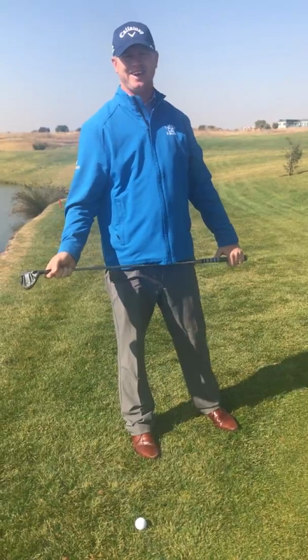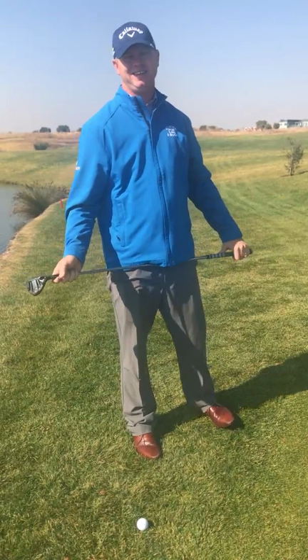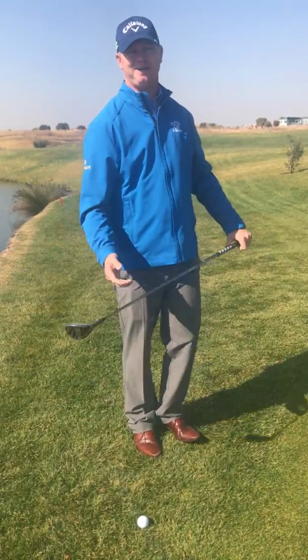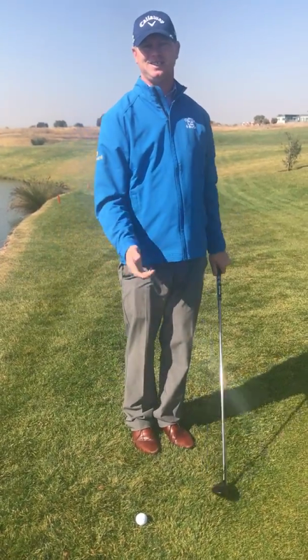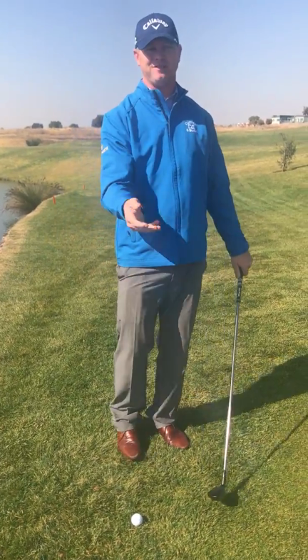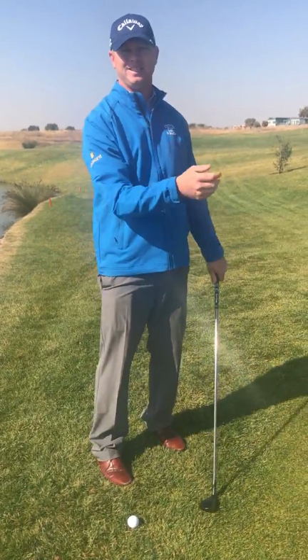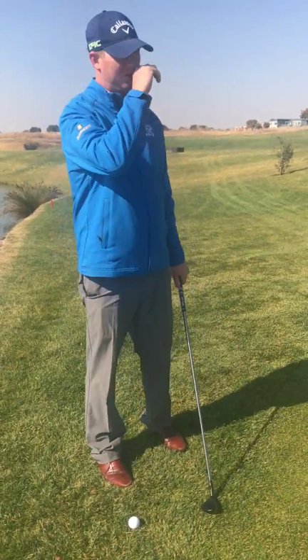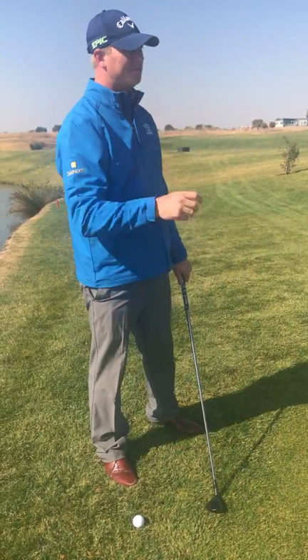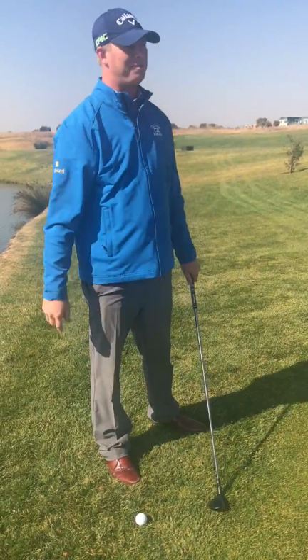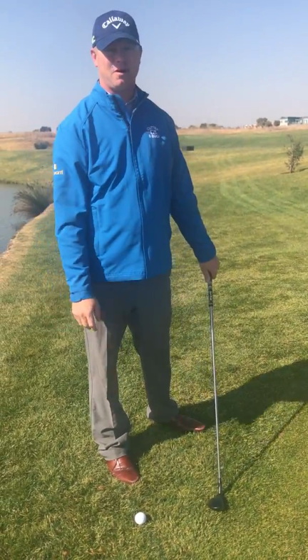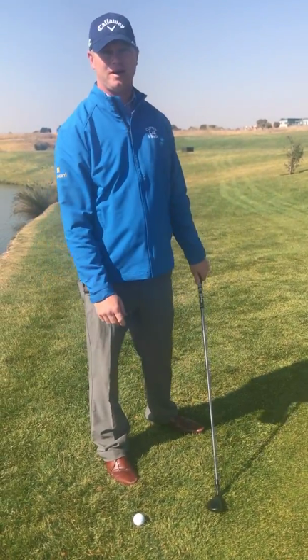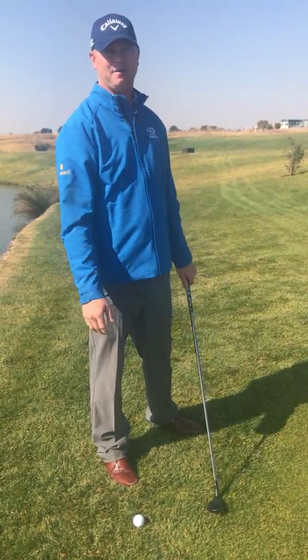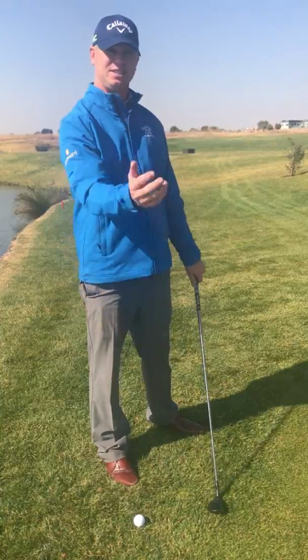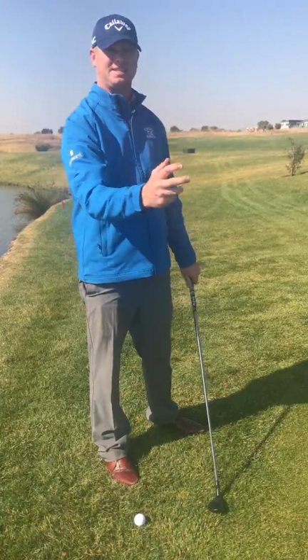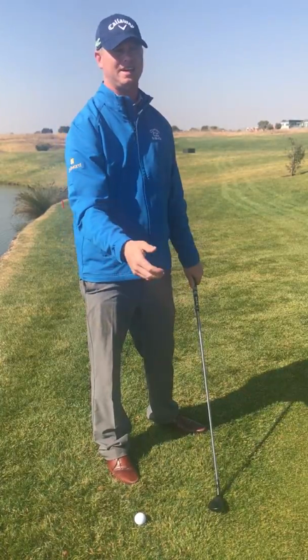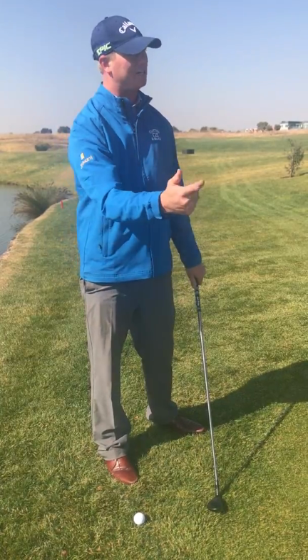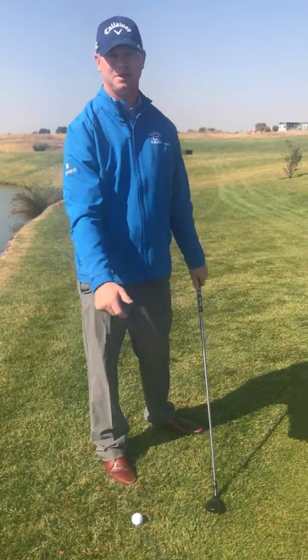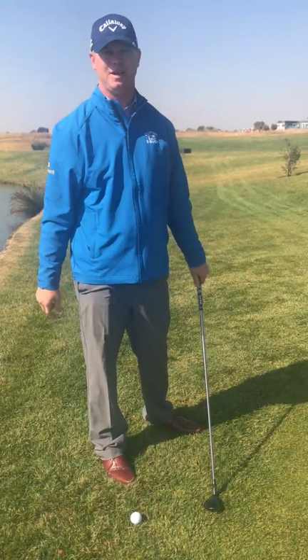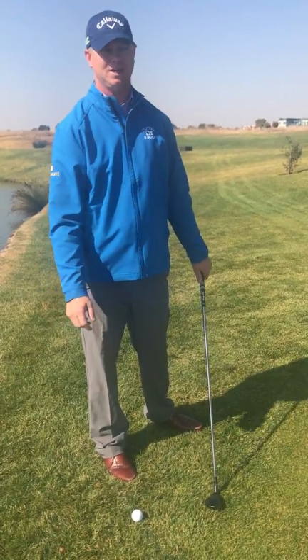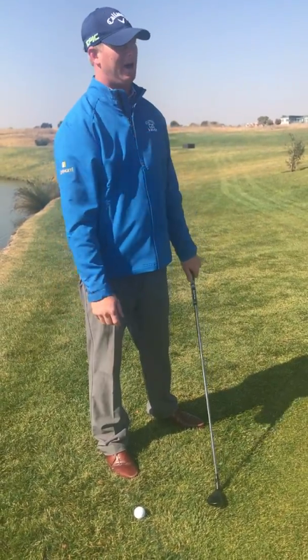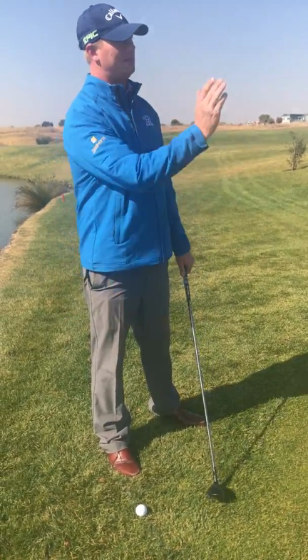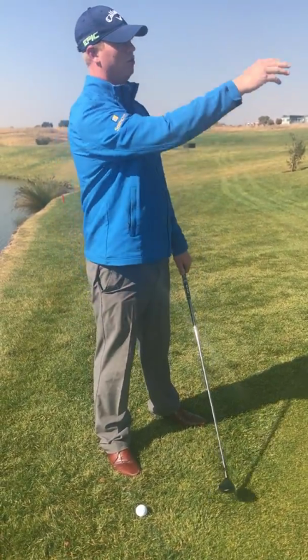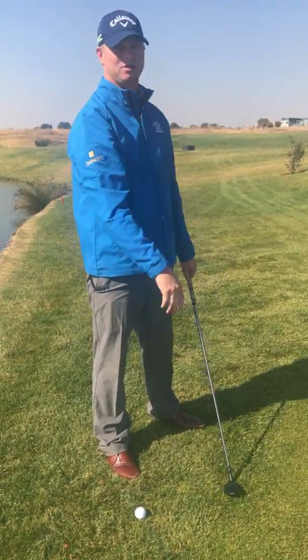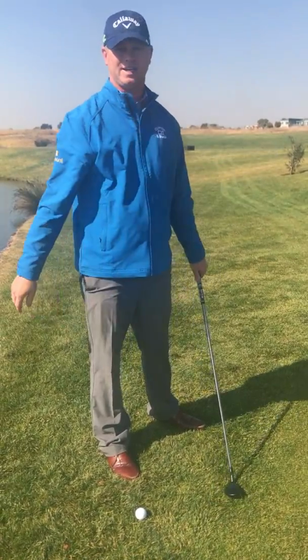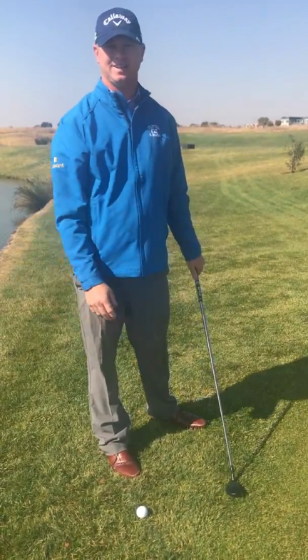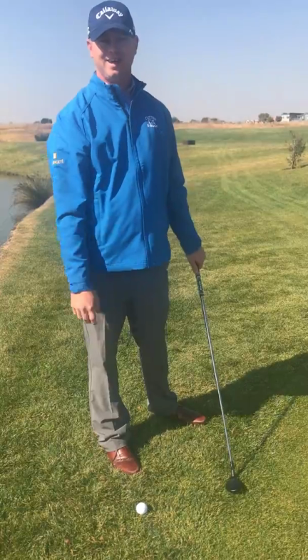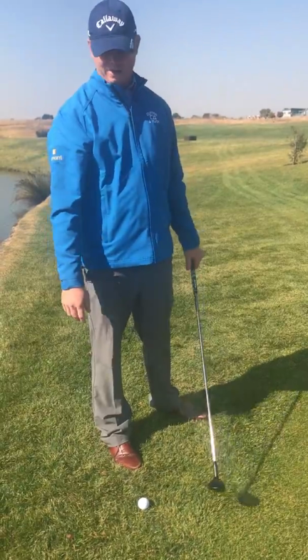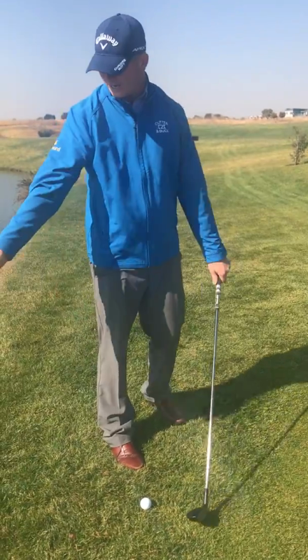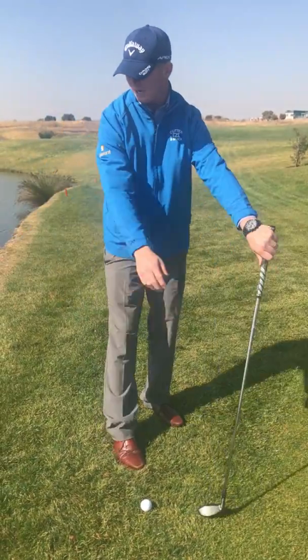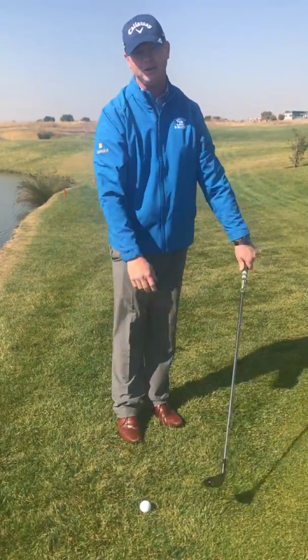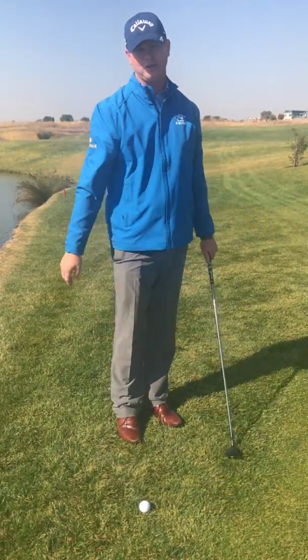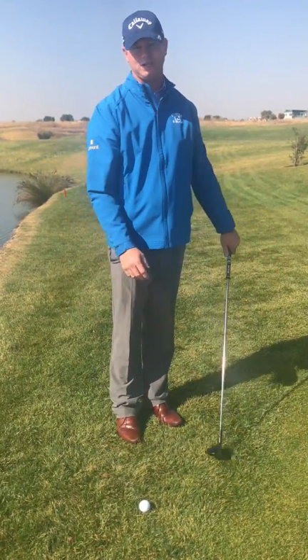Hi Serengeti, as you can see I'm here on the 18th hole on Masai Mara. I've just hit my second in and I've tucked it a bit to the left, but it's all the way on to the right hand side there. I'm quite lucky not to go into the water.